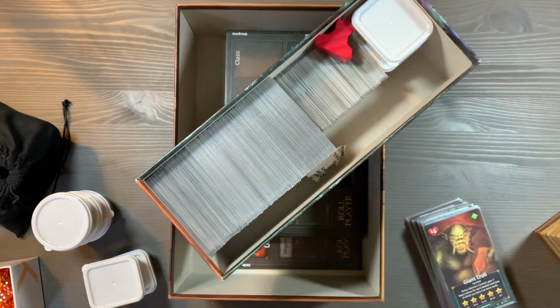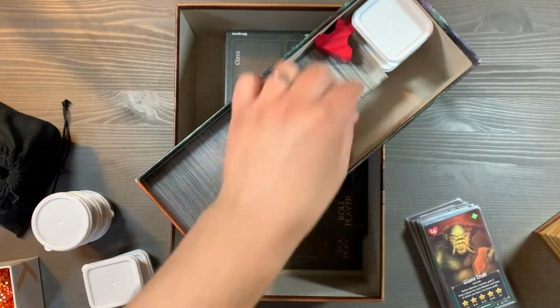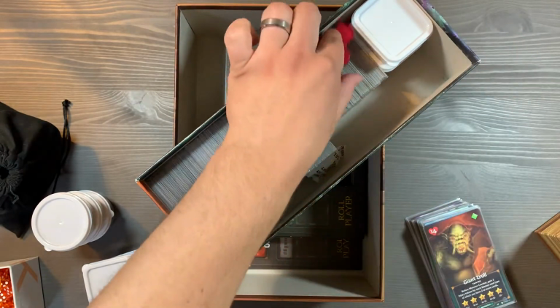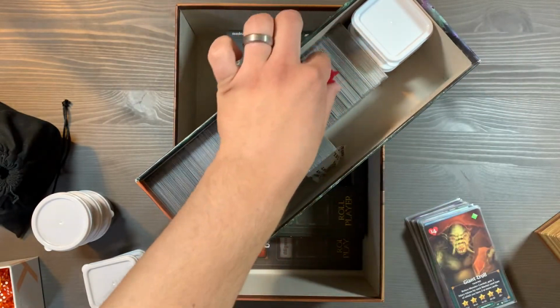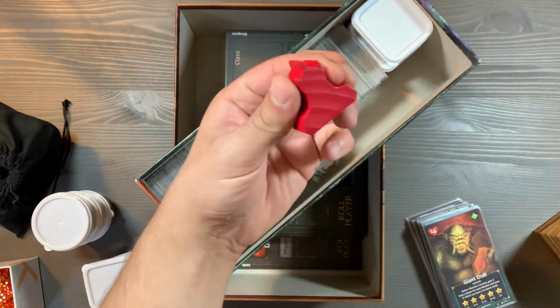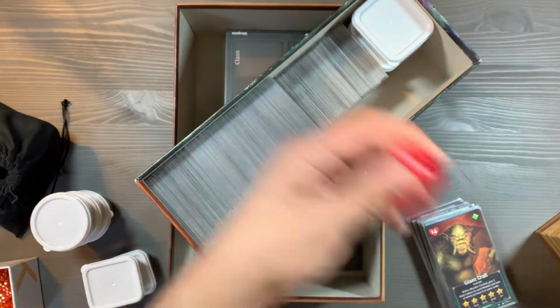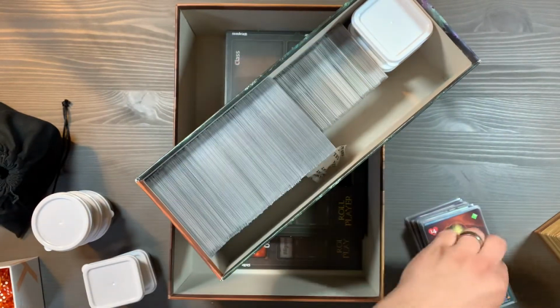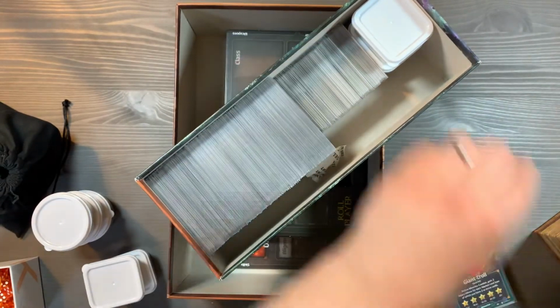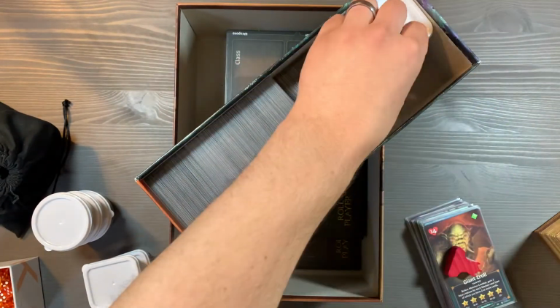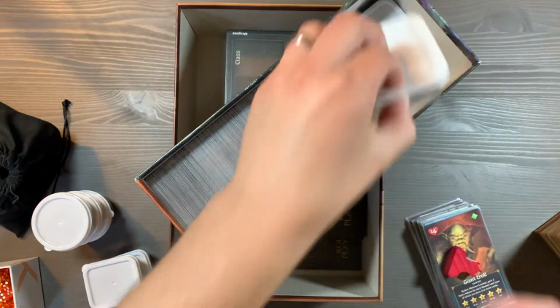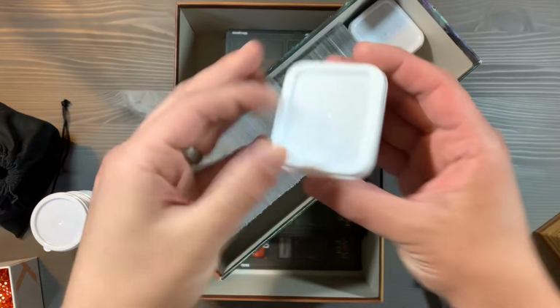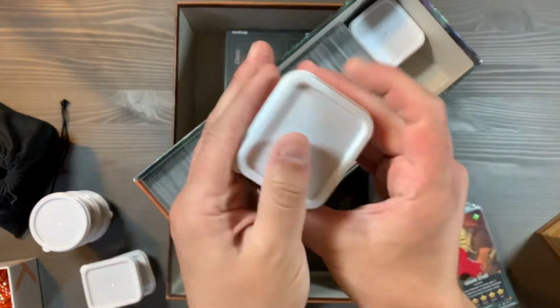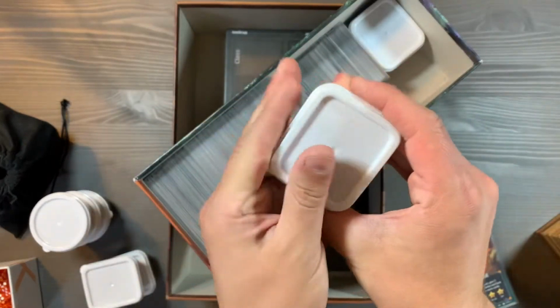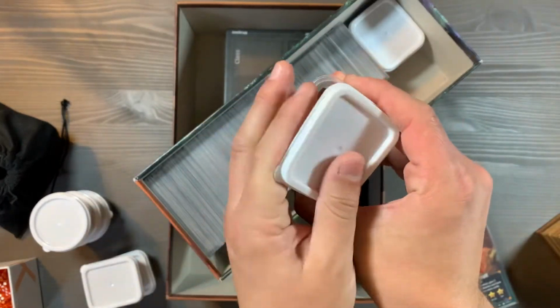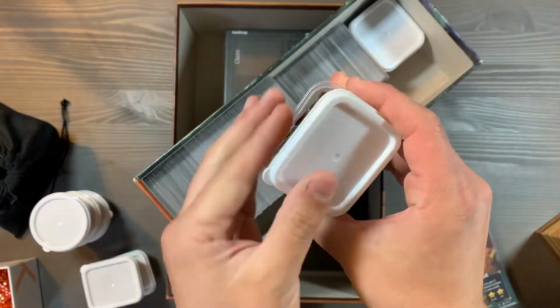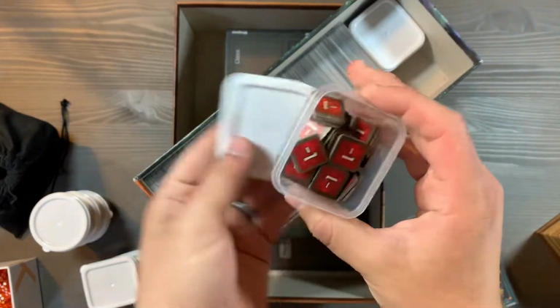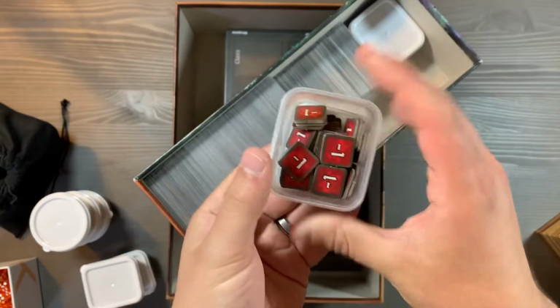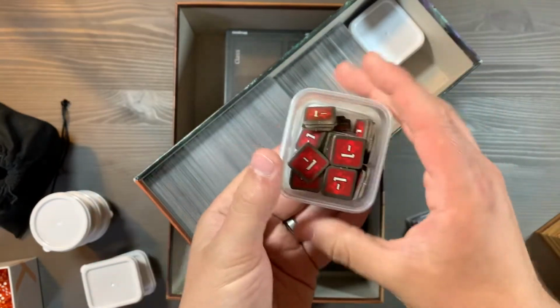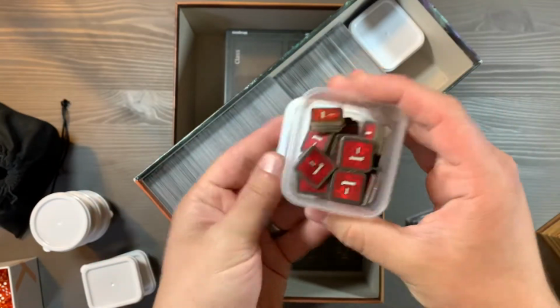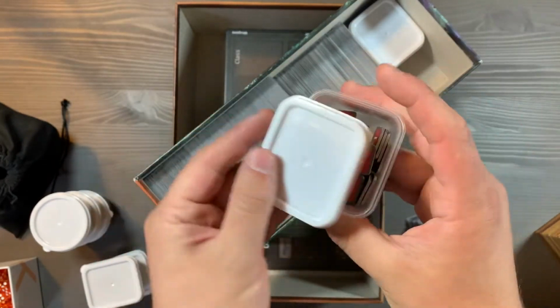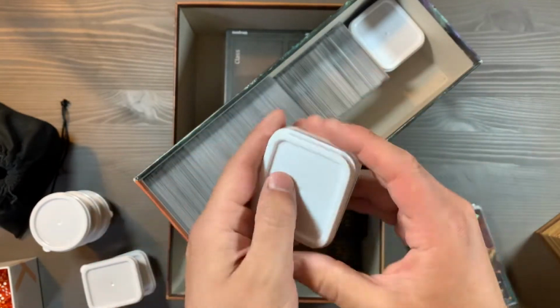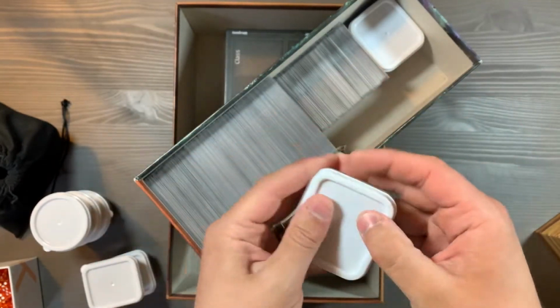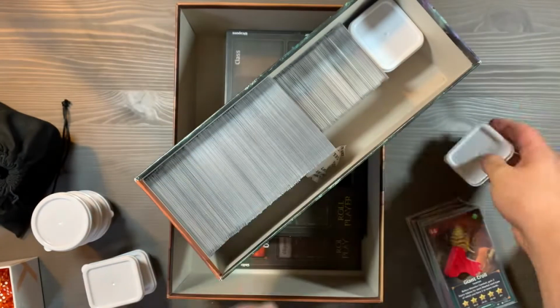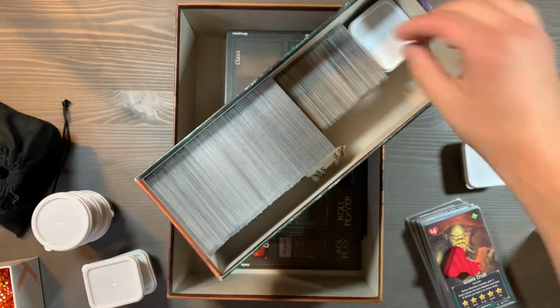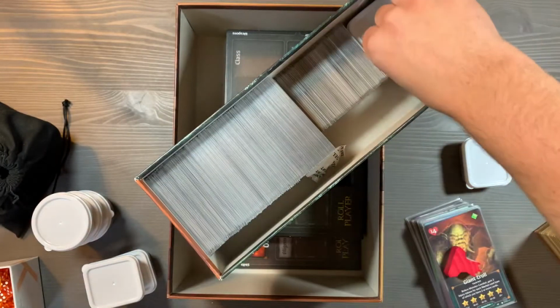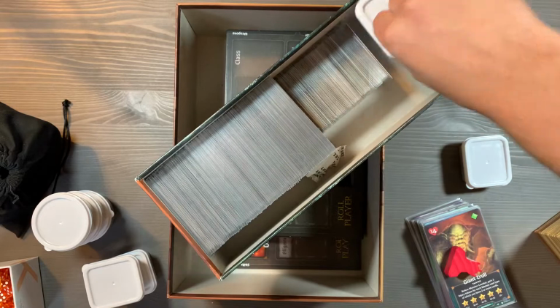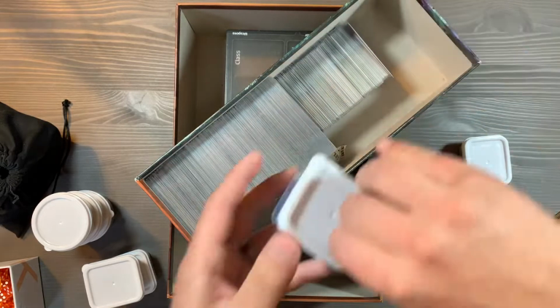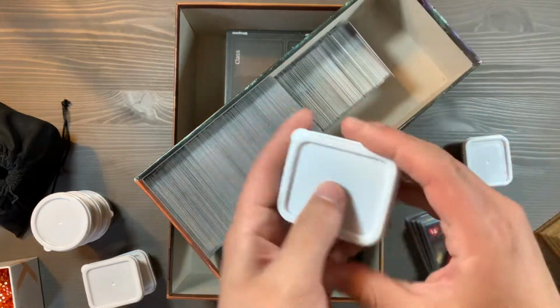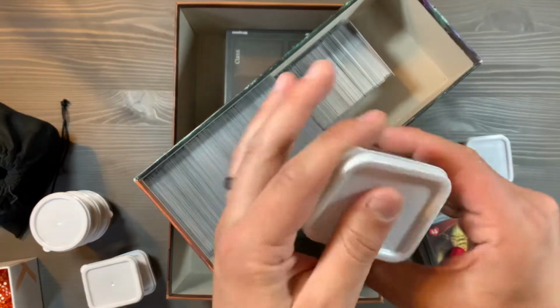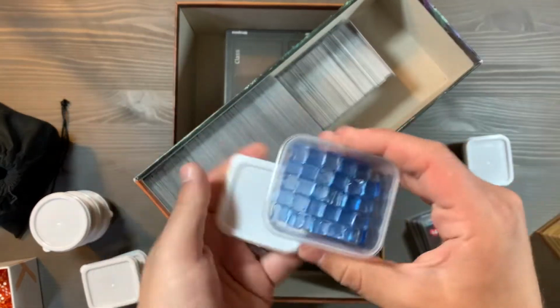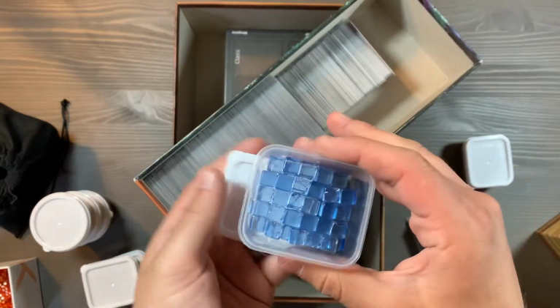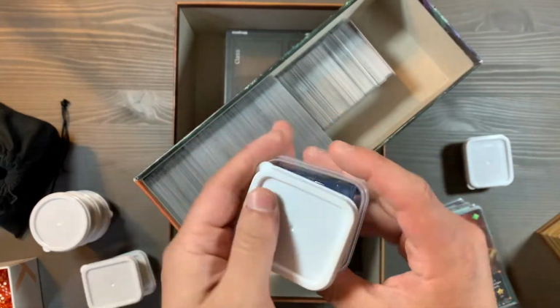We also have your first player marker. You have two containers here that are going to contain your damage, your wound markers, as well as your XP tokens. This all fits nicely there.